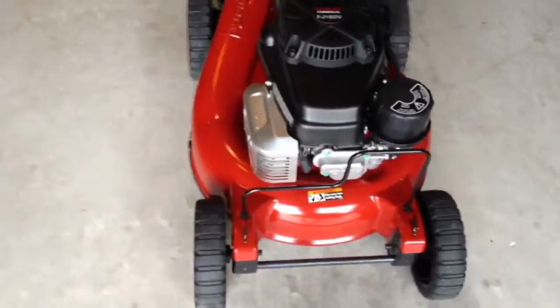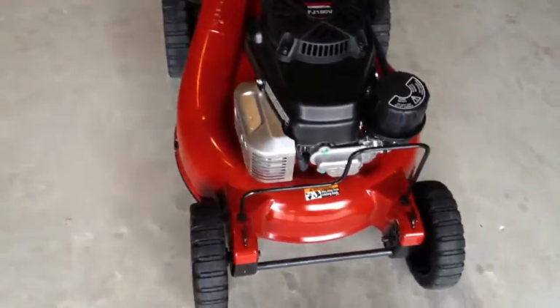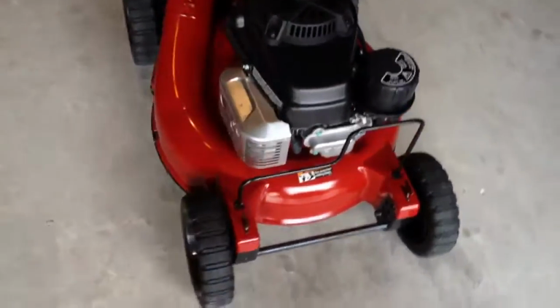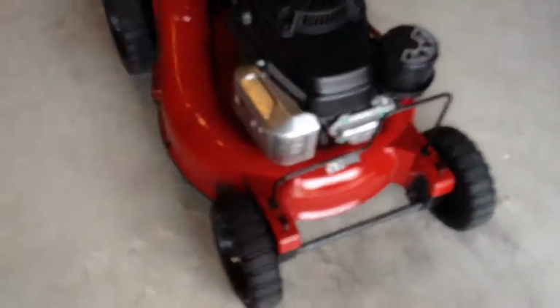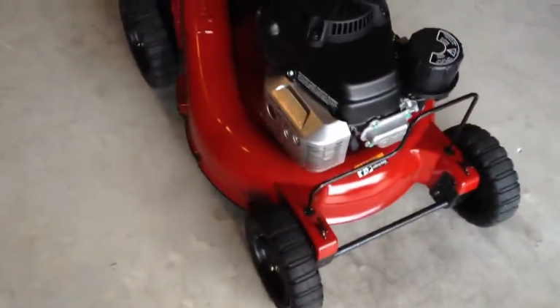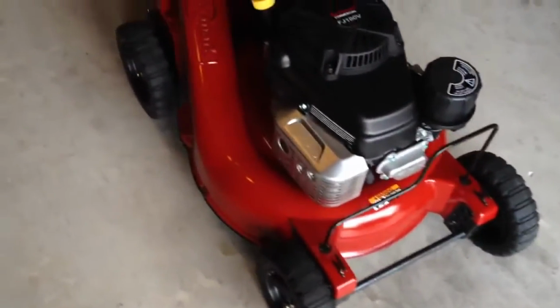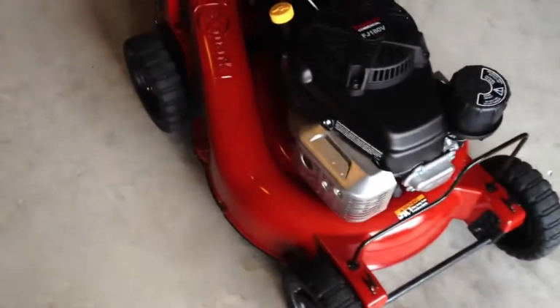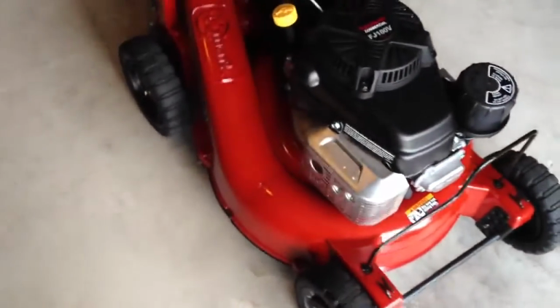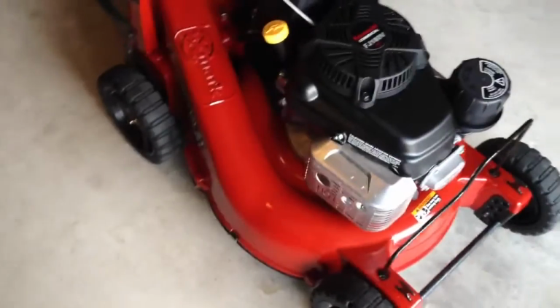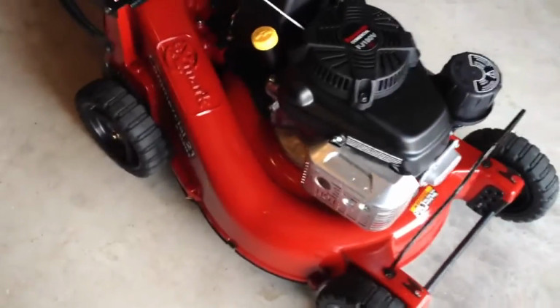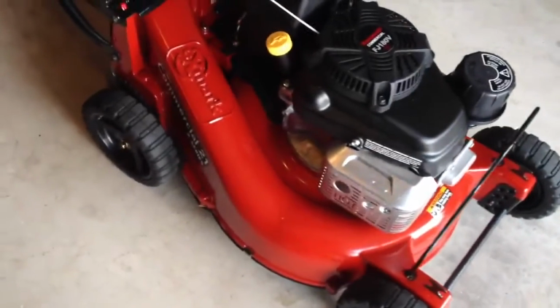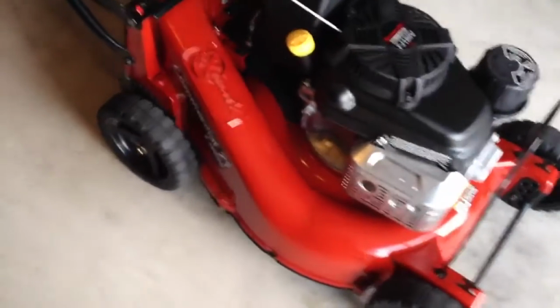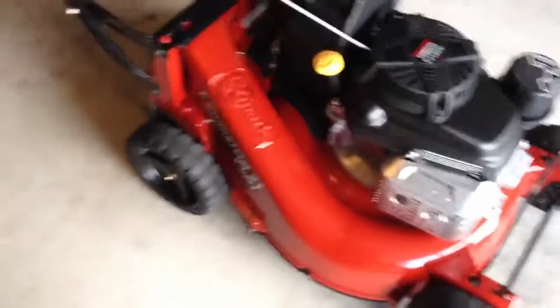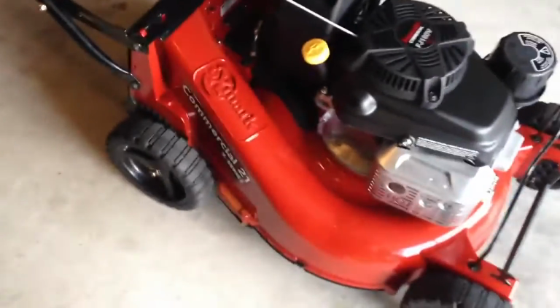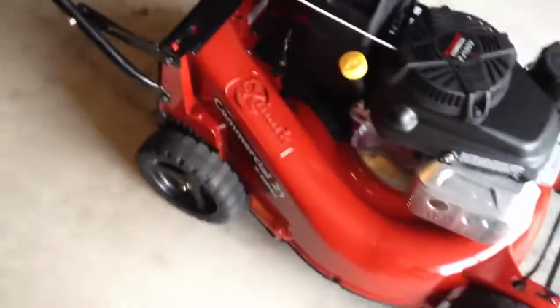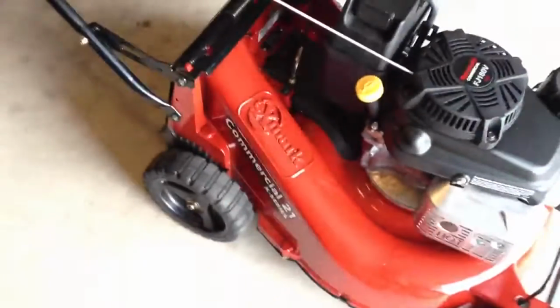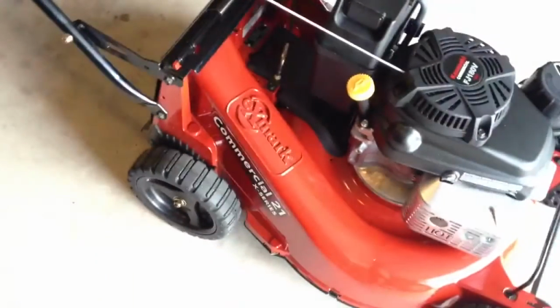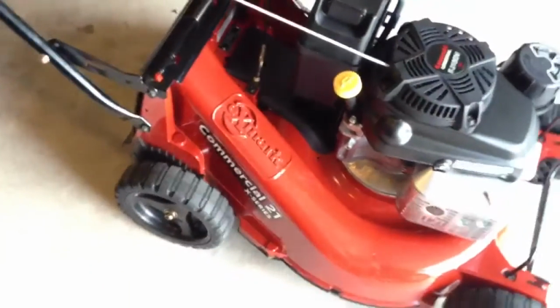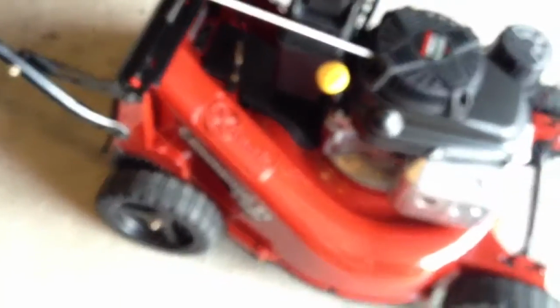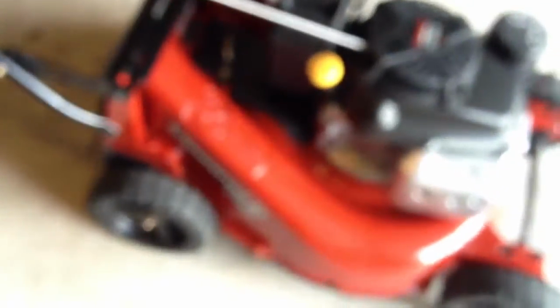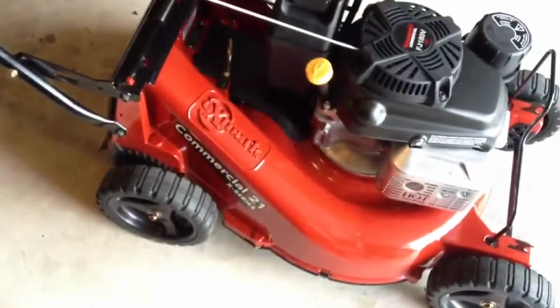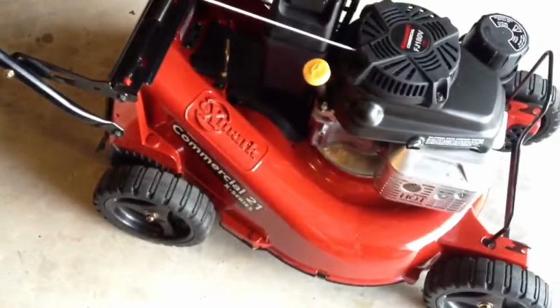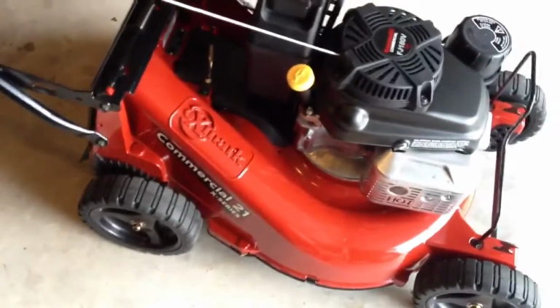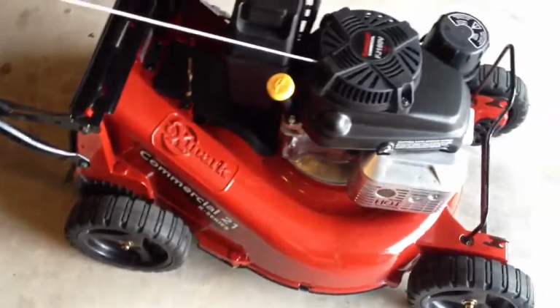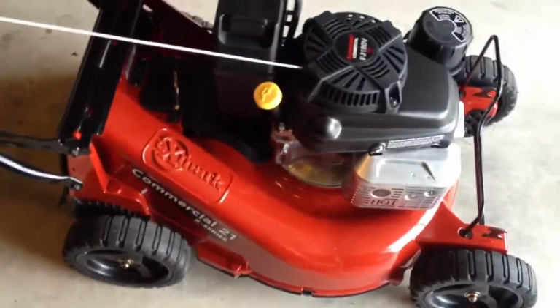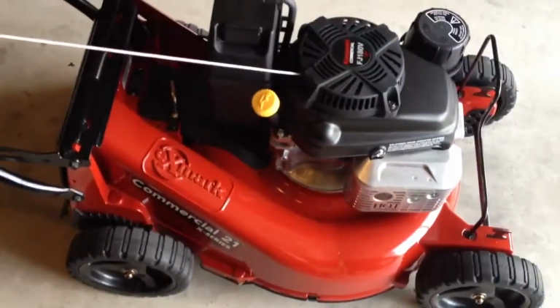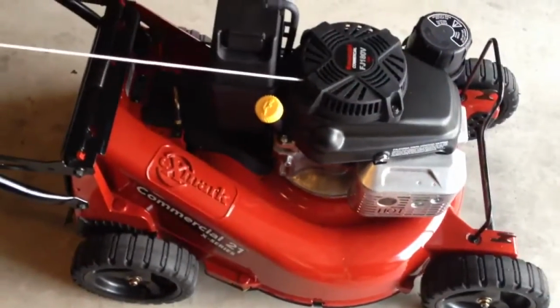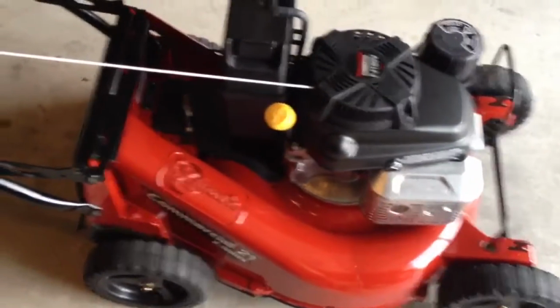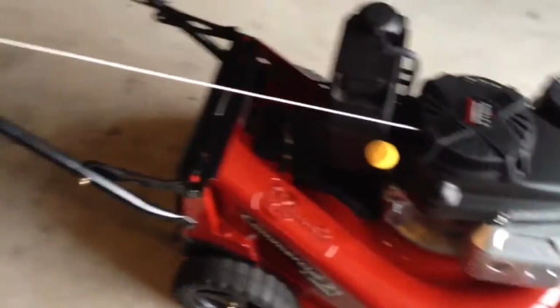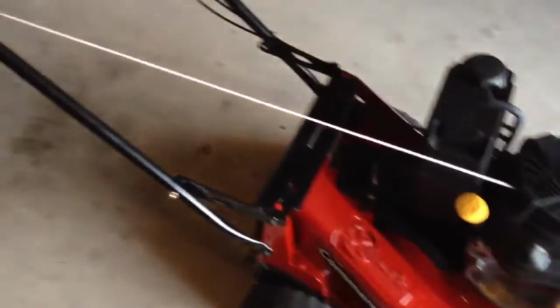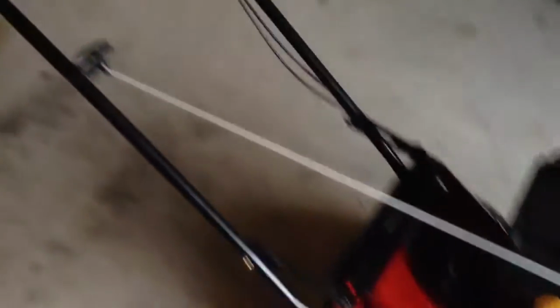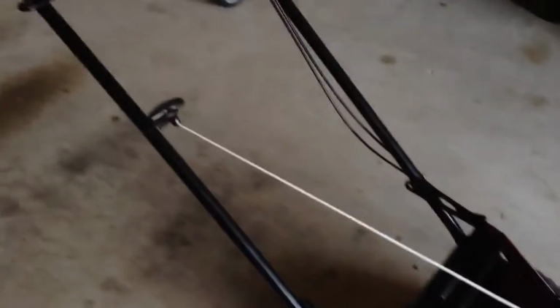Thus far I've only had it for a few days. Got to cut the yard once with it. Really happy with it — I've wanted this mower for quite some time.